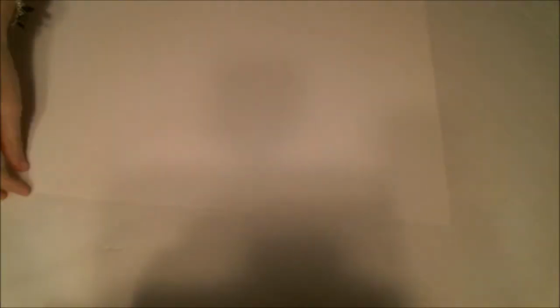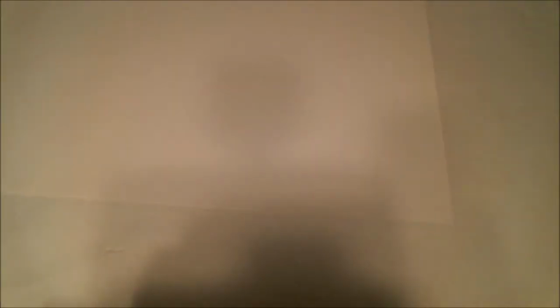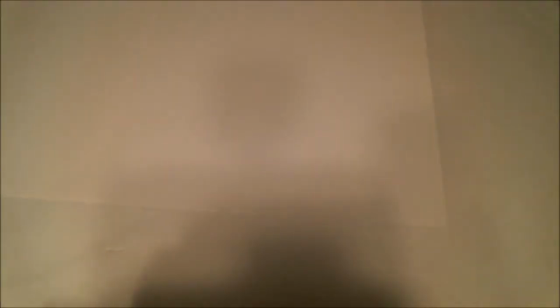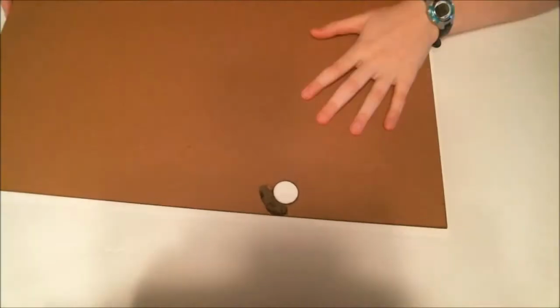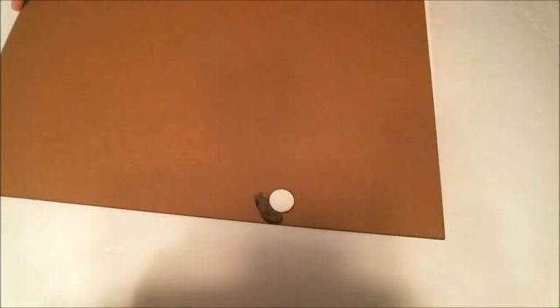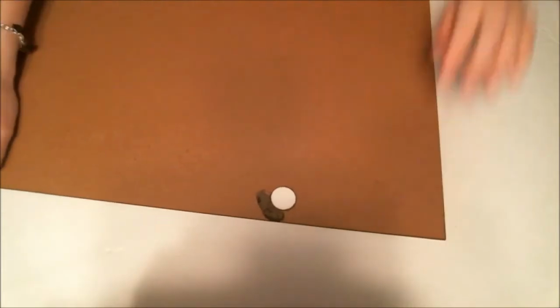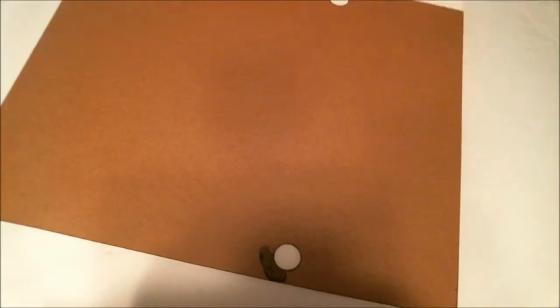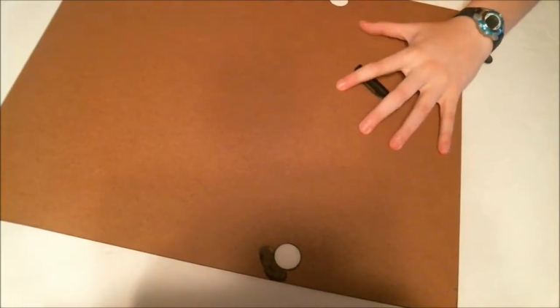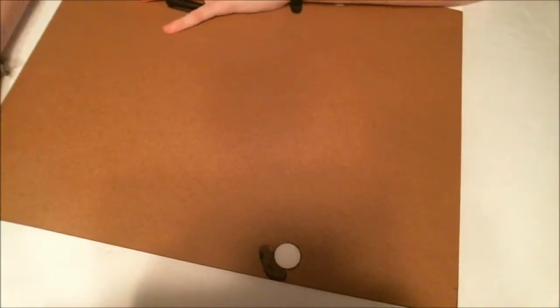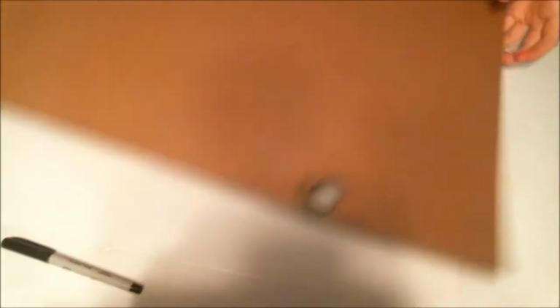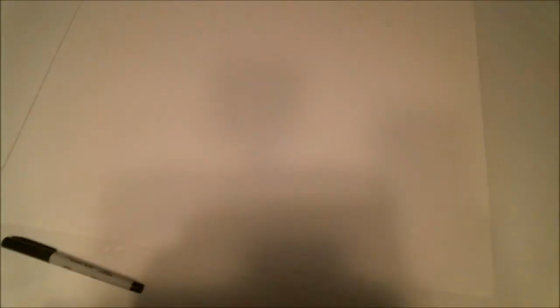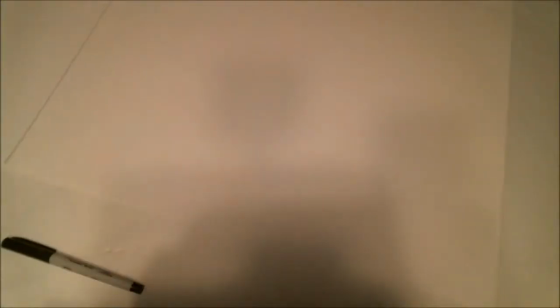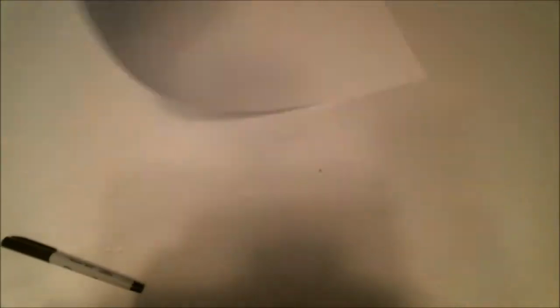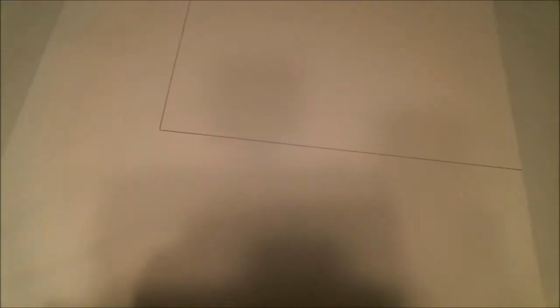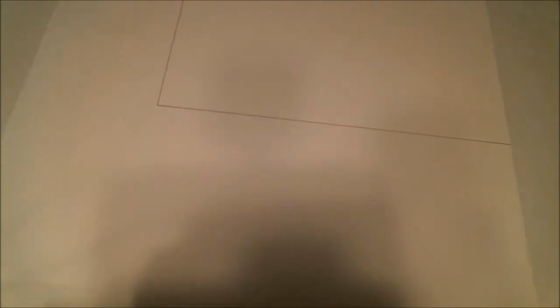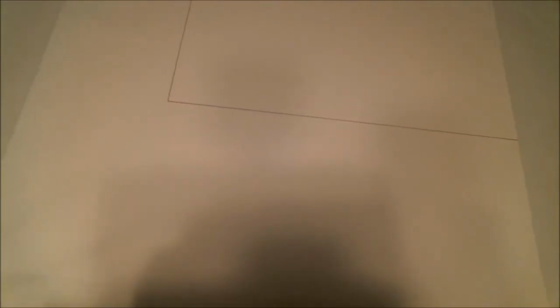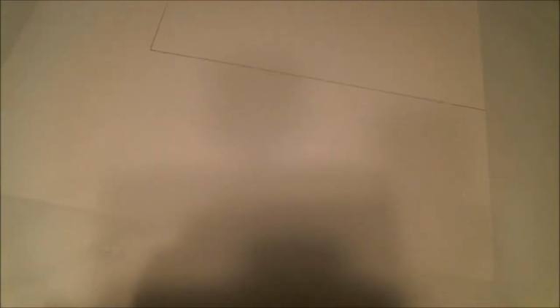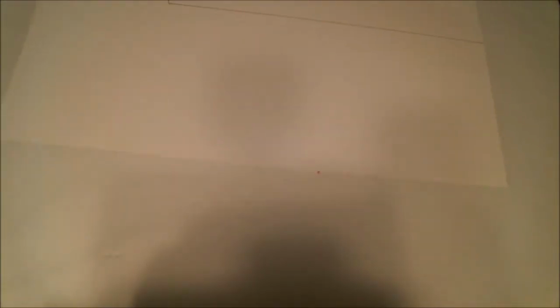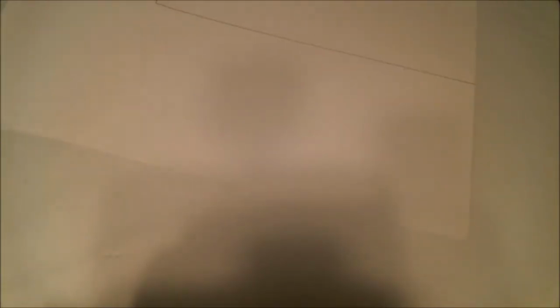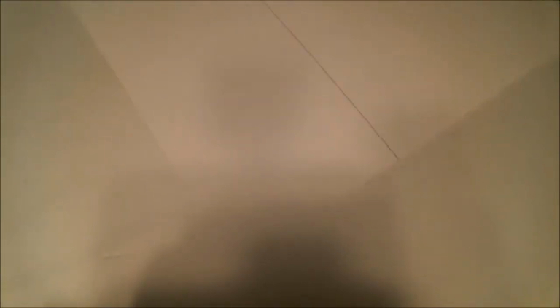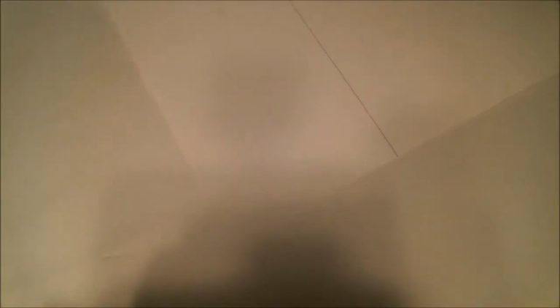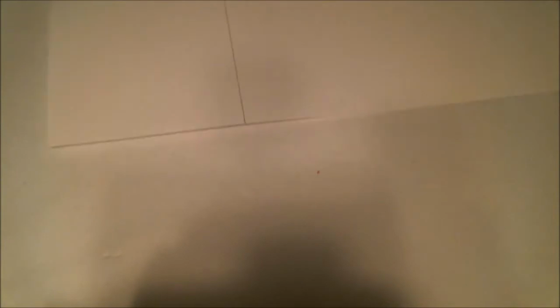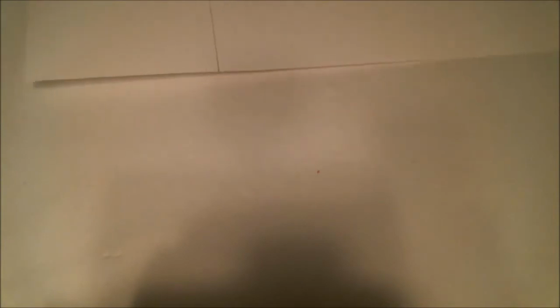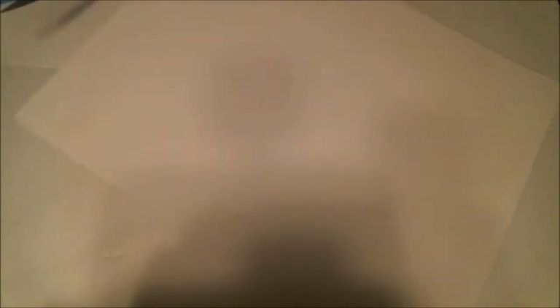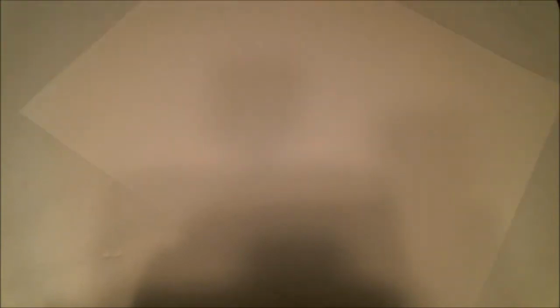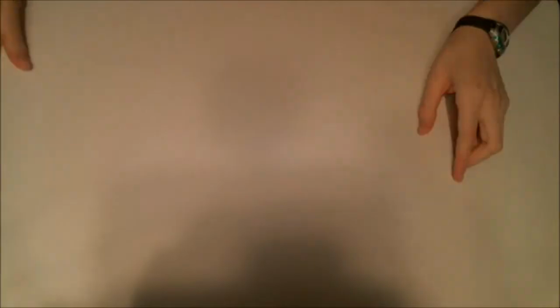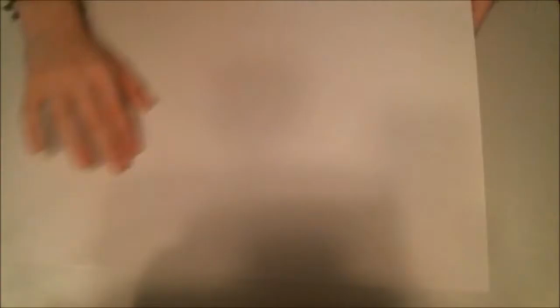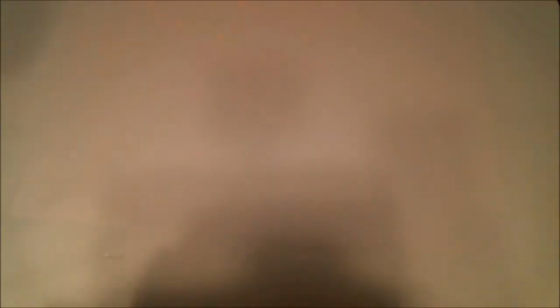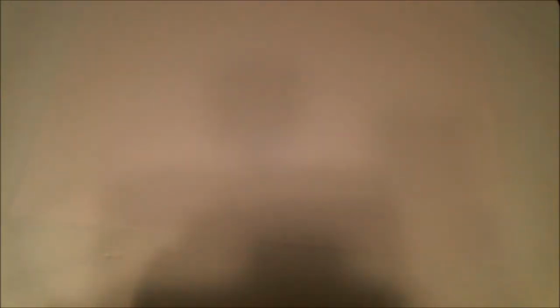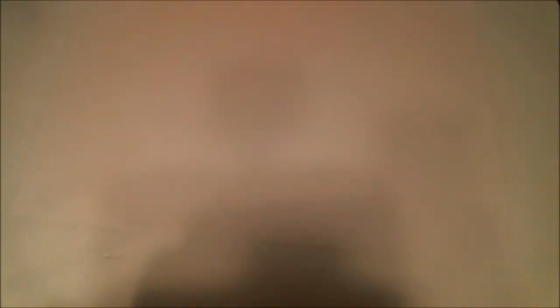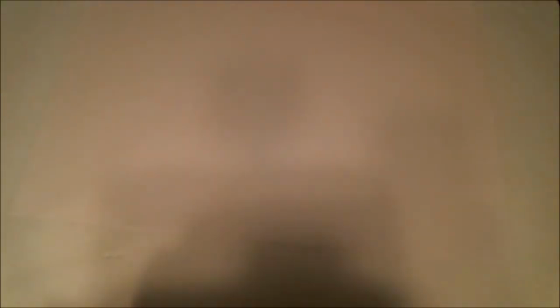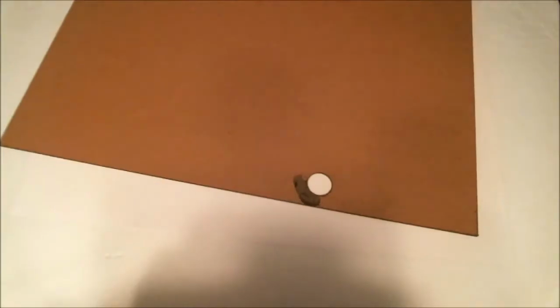To start your project, take your piece of poster board and place the insert from your picture frame on top of it. Trace around it and cut out the rectangle. This is going to be the insert that we glue everything to.